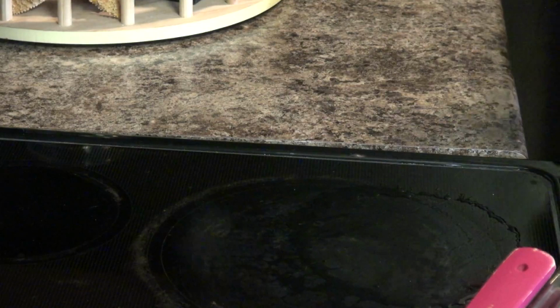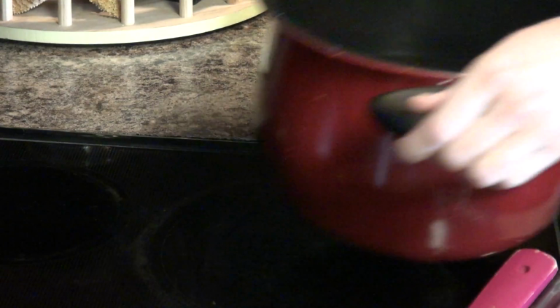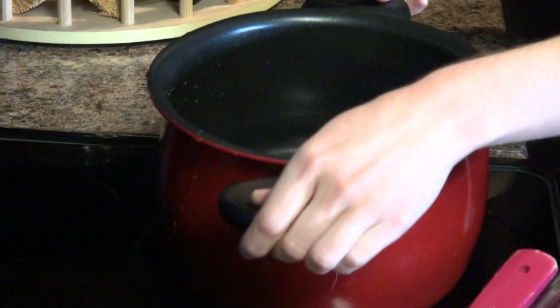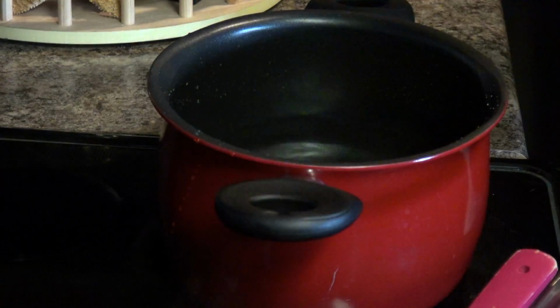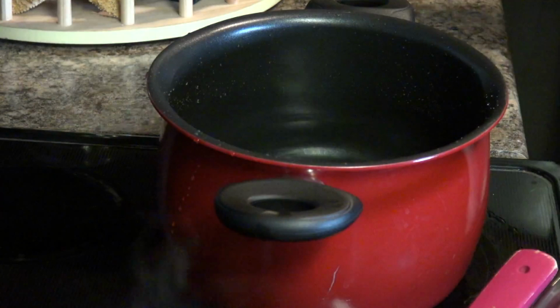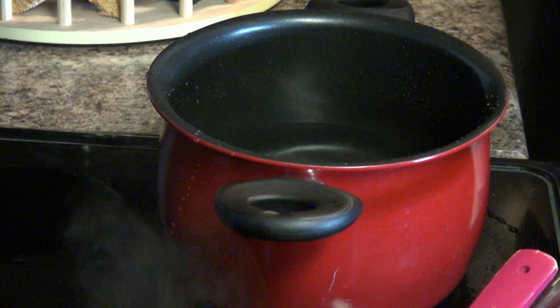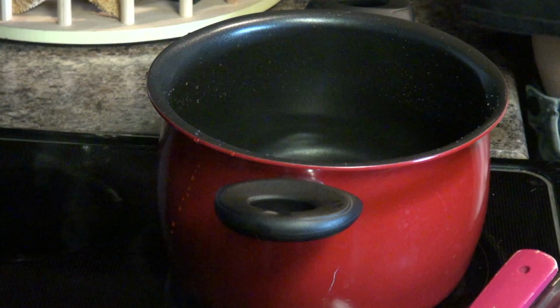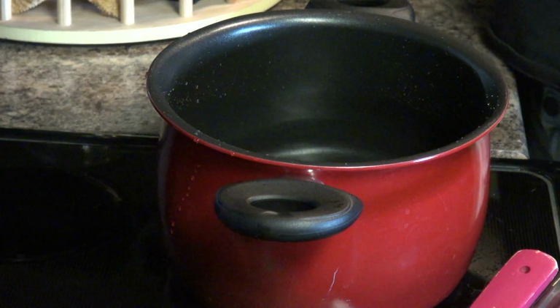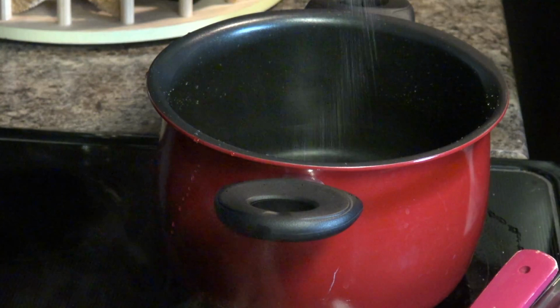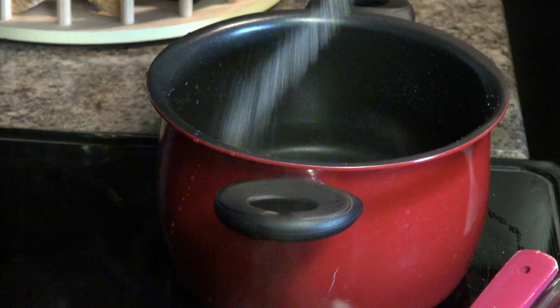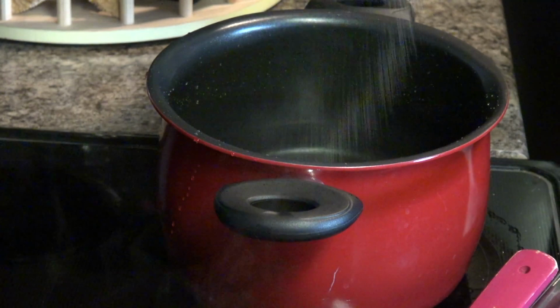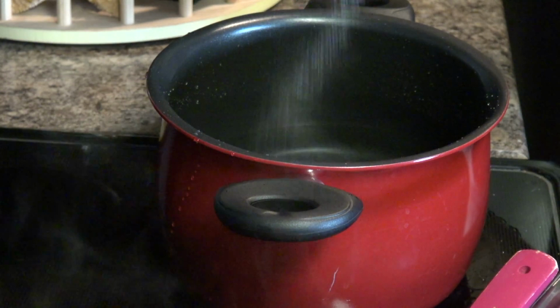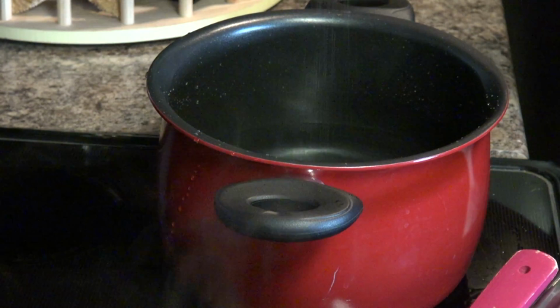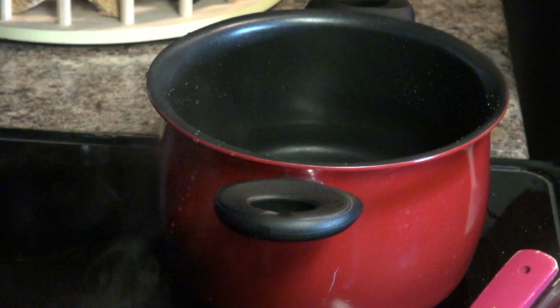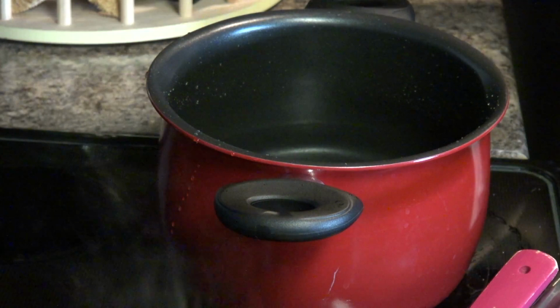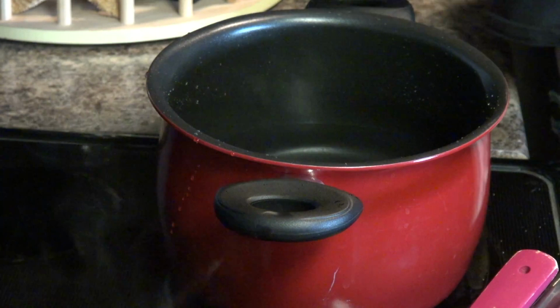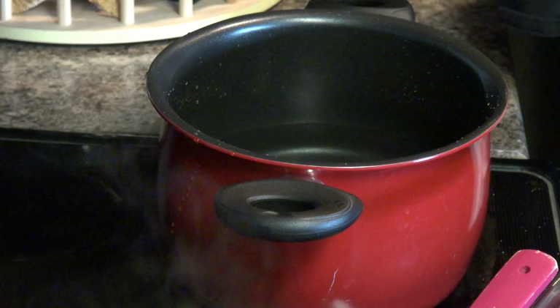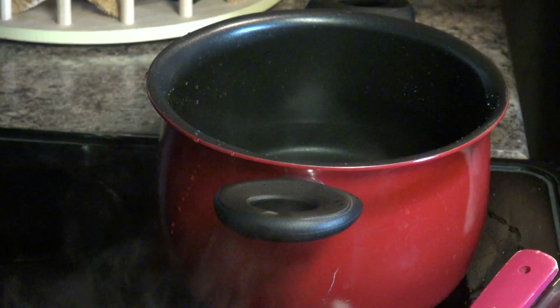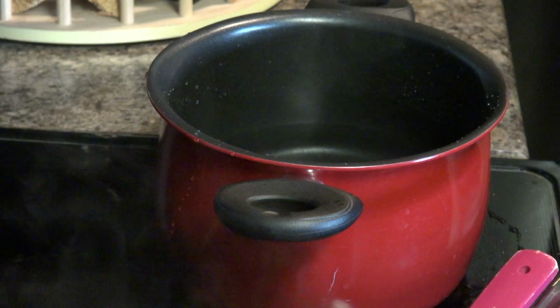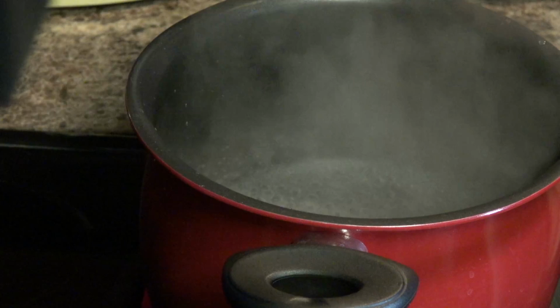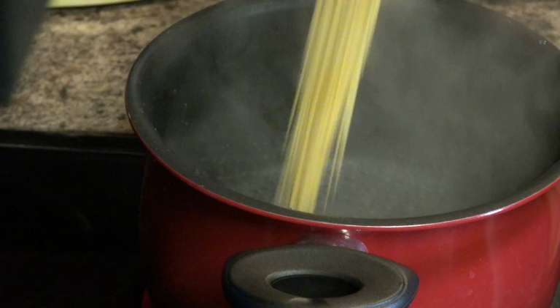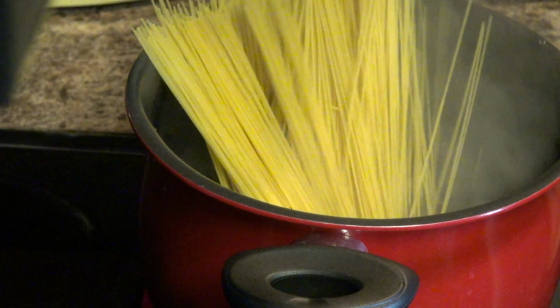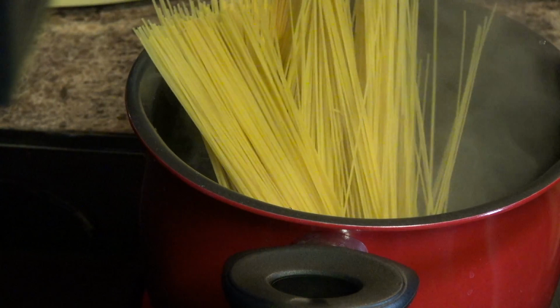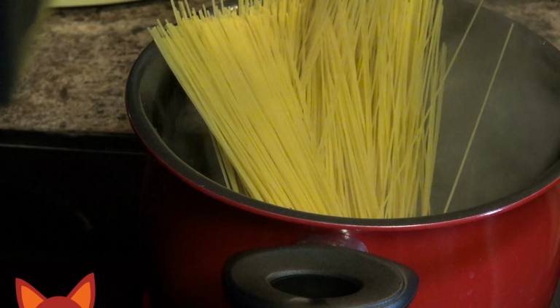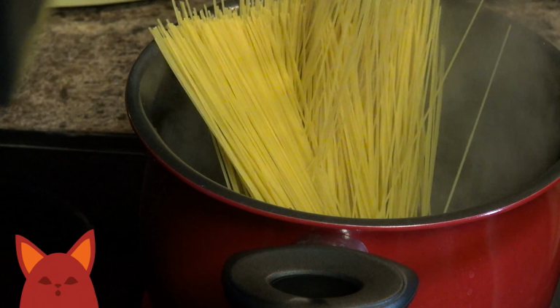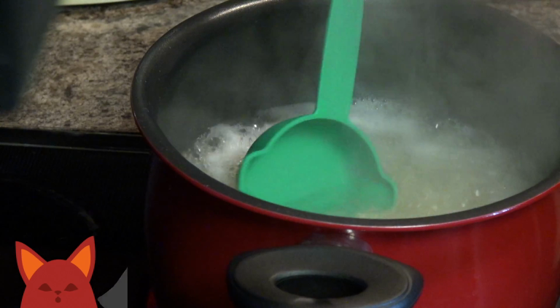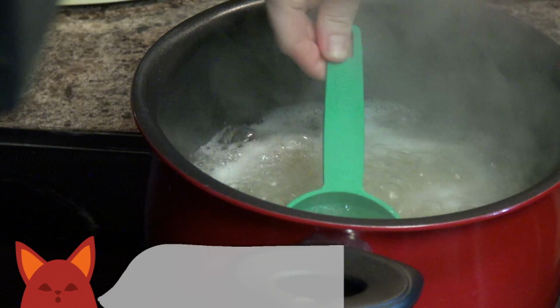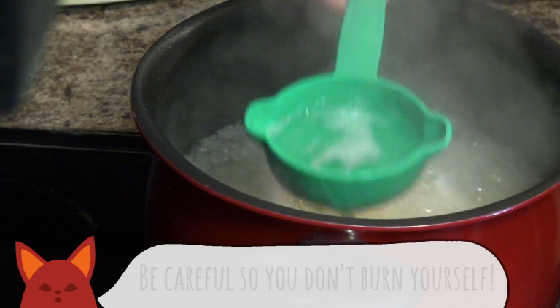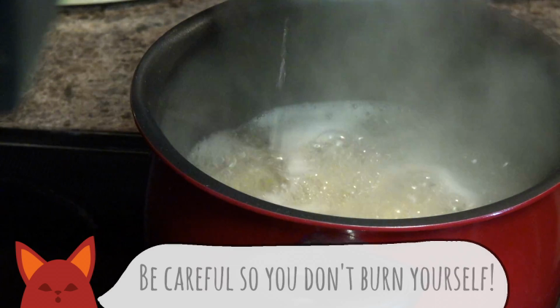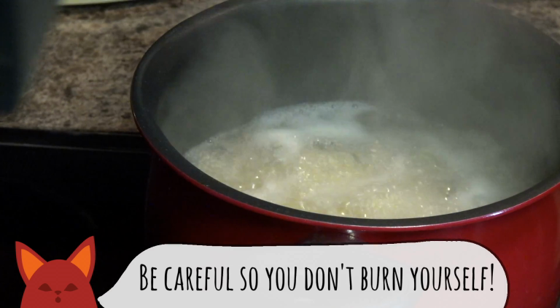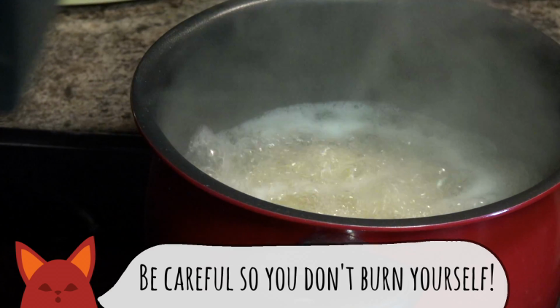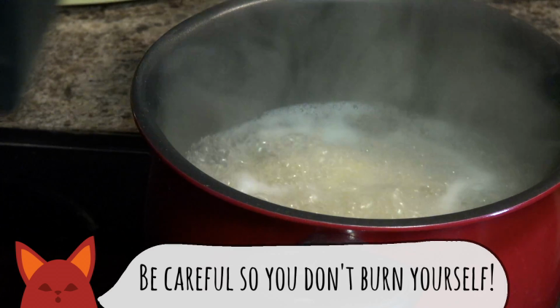Now's a good time to get our pasta going, starting with a pot of salted water. This is actually the only salt we'll be adding to the dish, as most of our veggies are salty enough on their own. Boil the angel hair per package instructions and save about a half cup of the pasta water before straining.